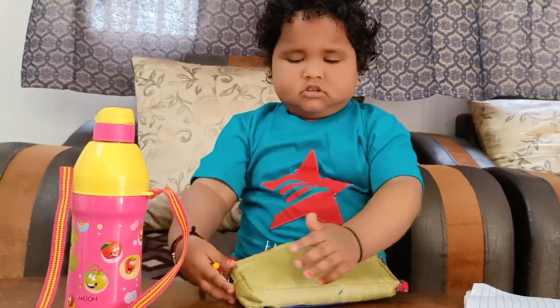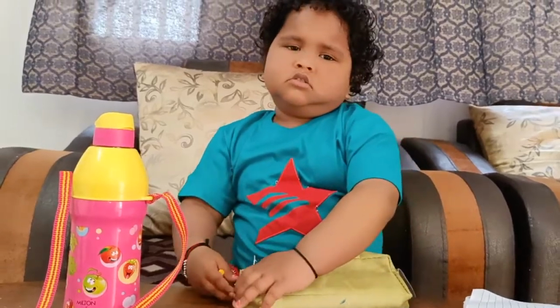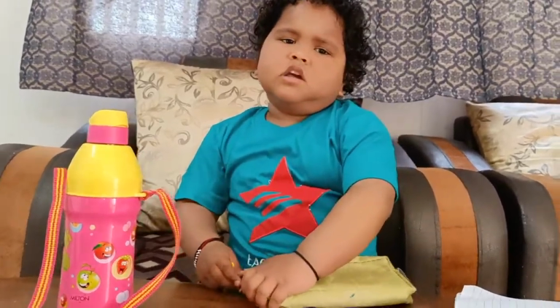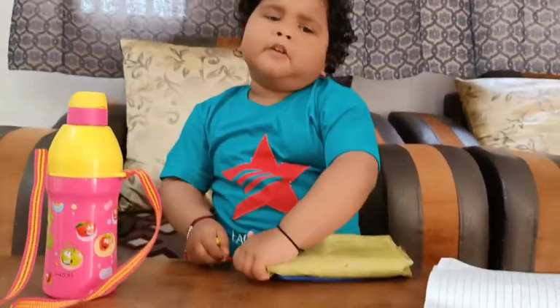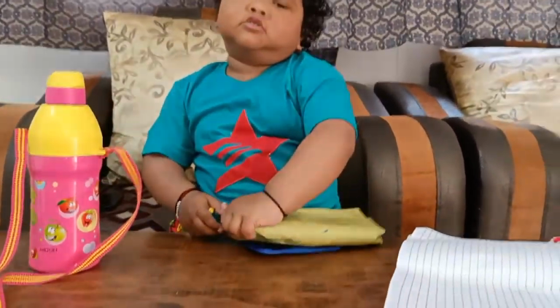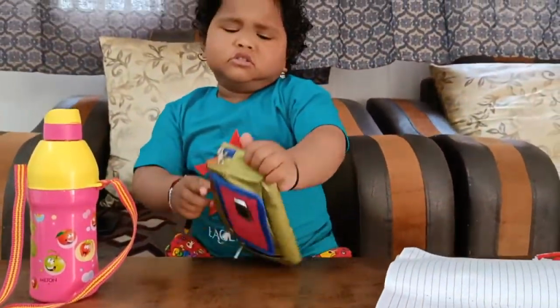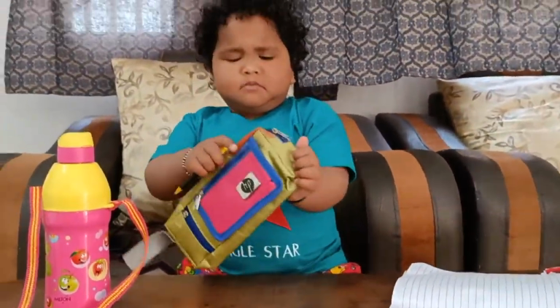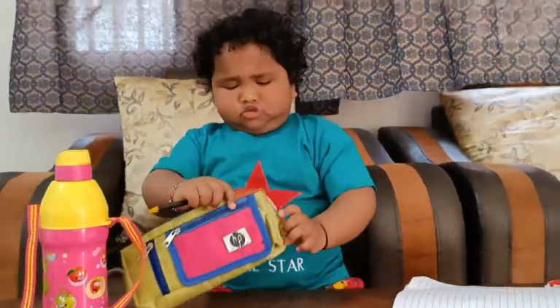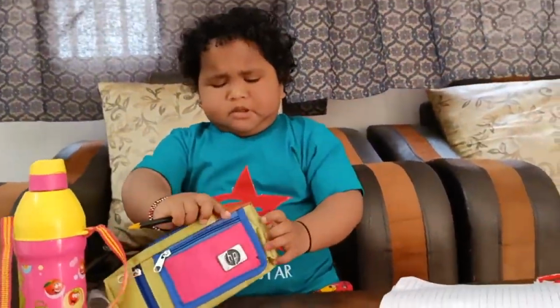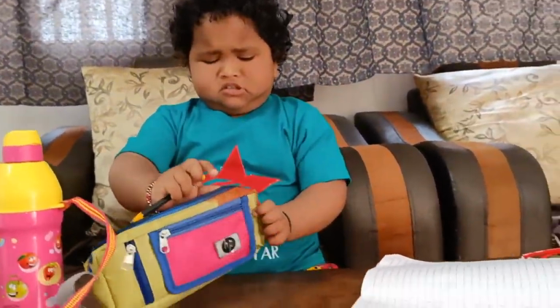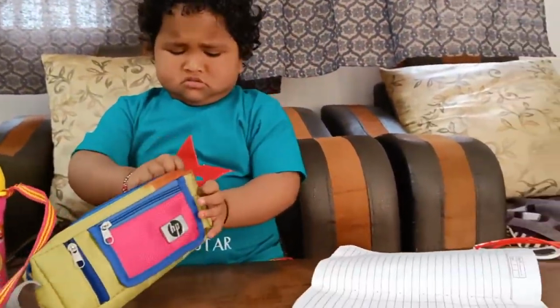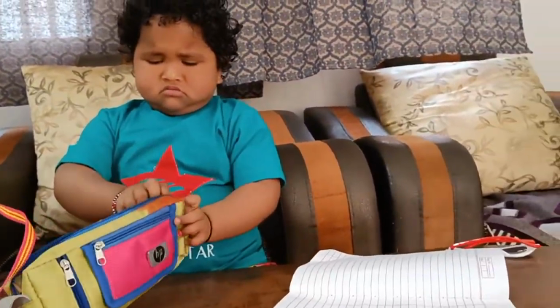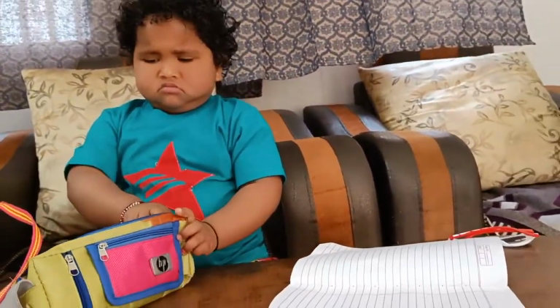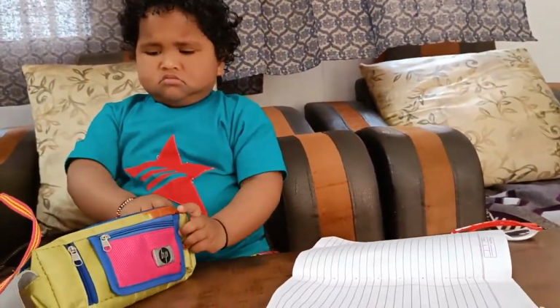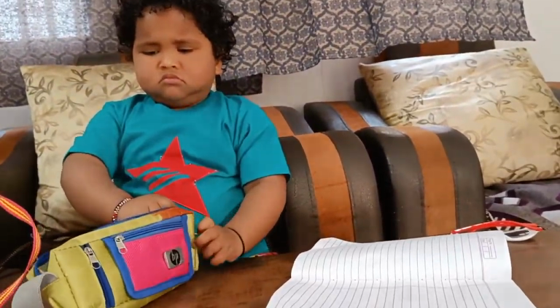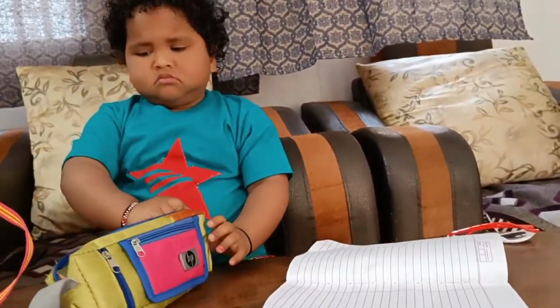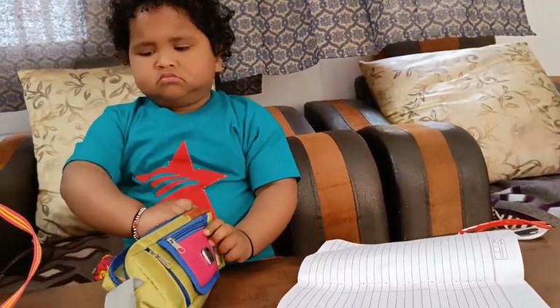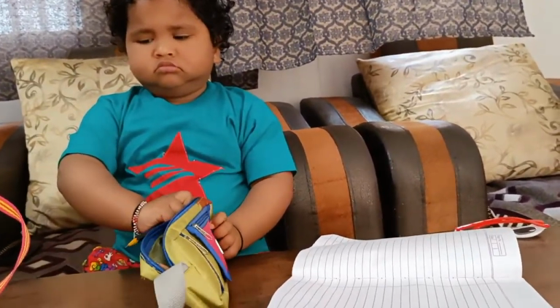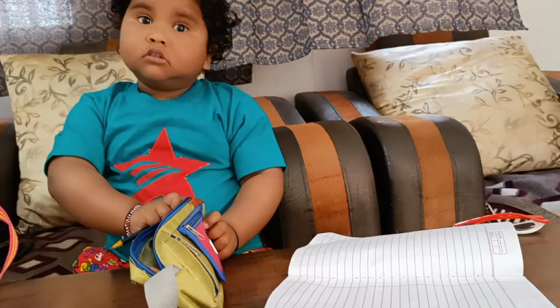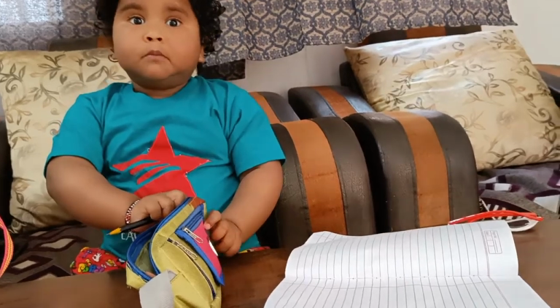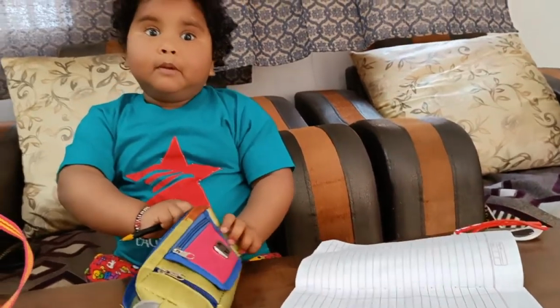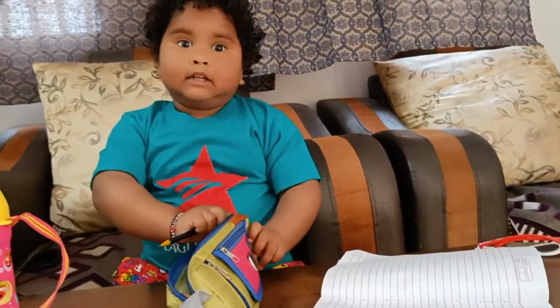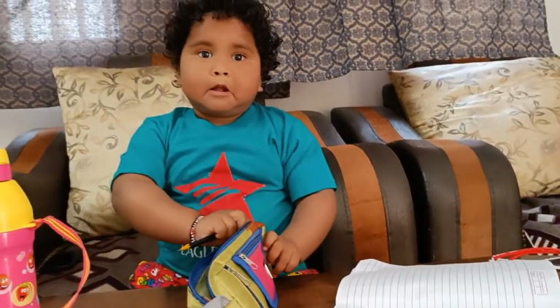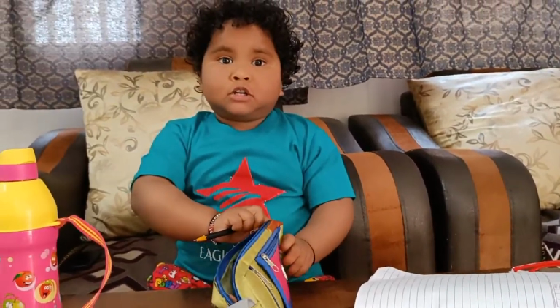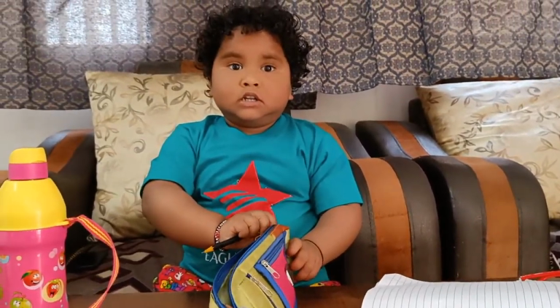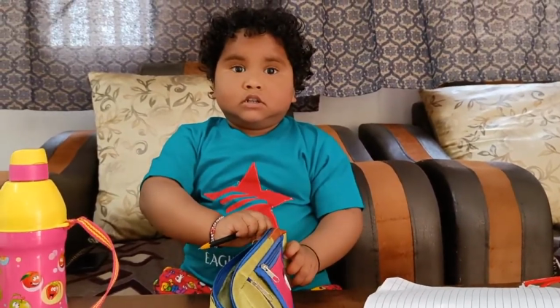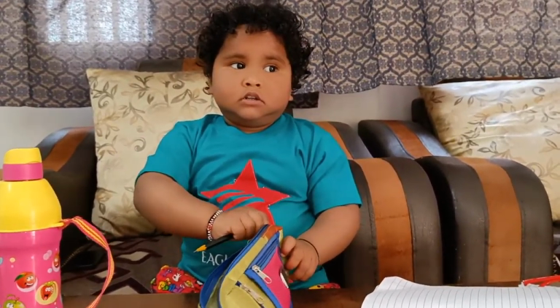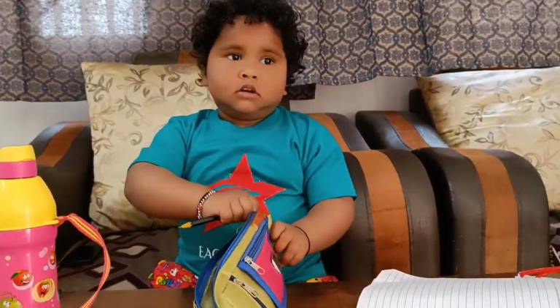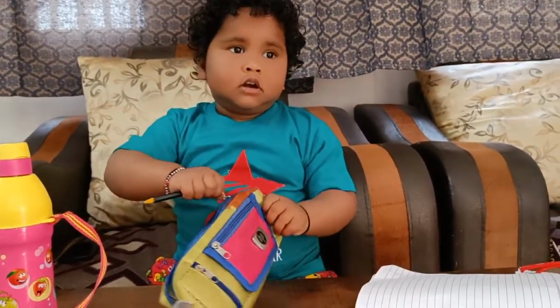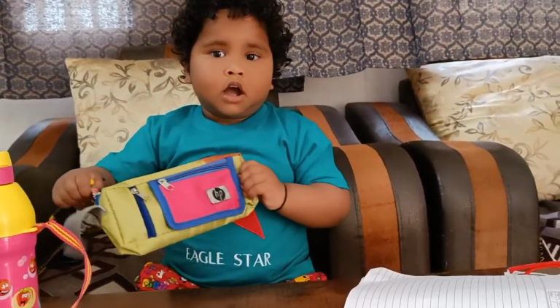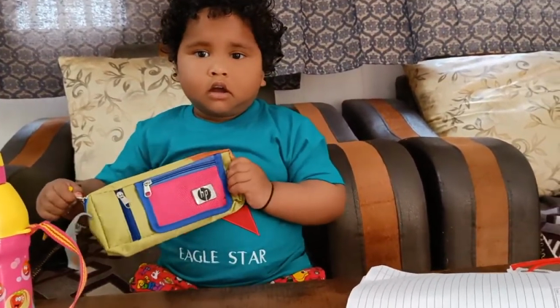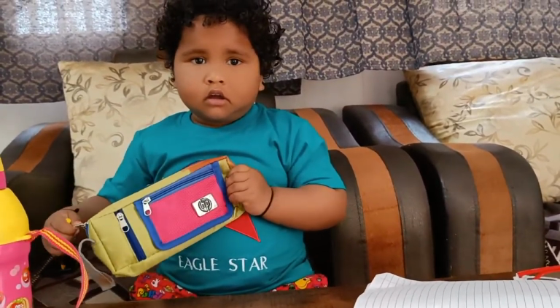It's a pencil. I can't throw it. It's the pencil.